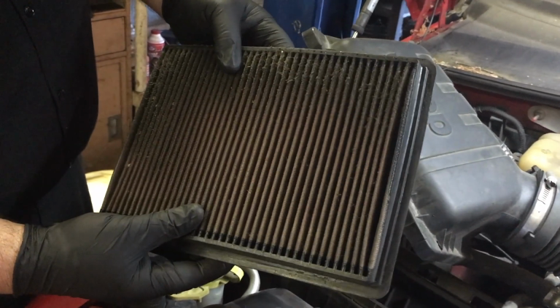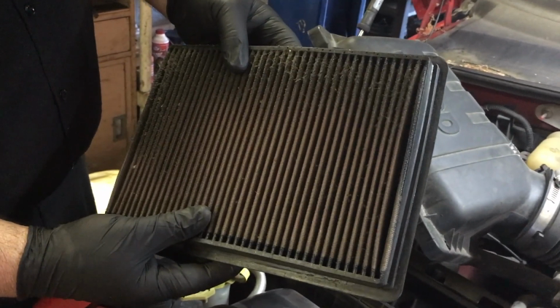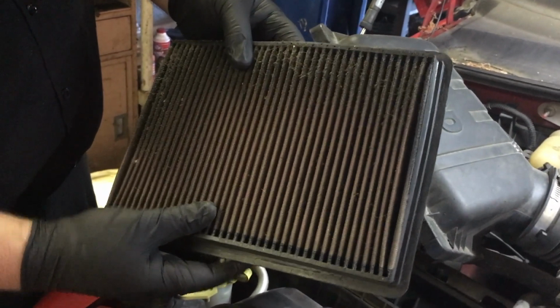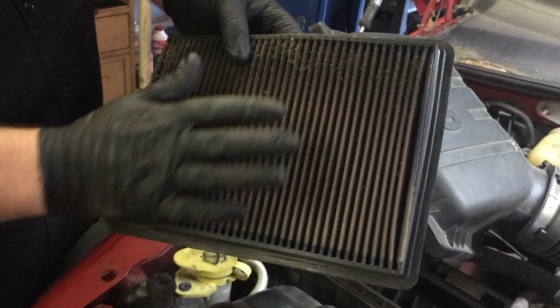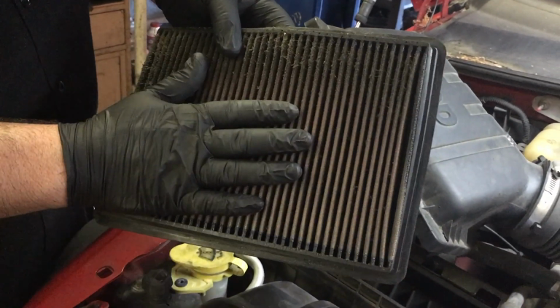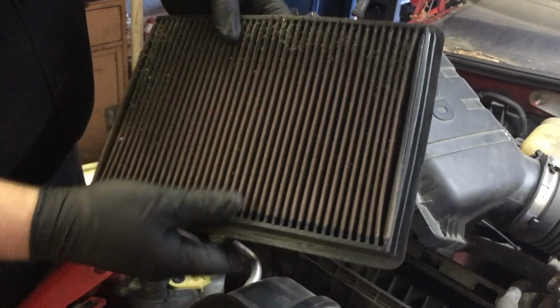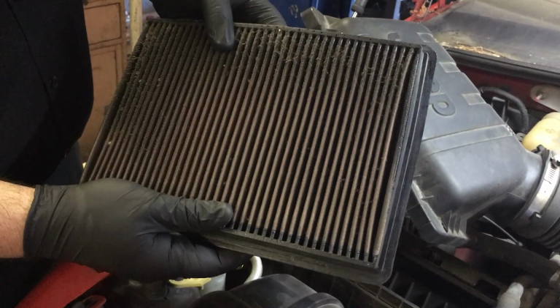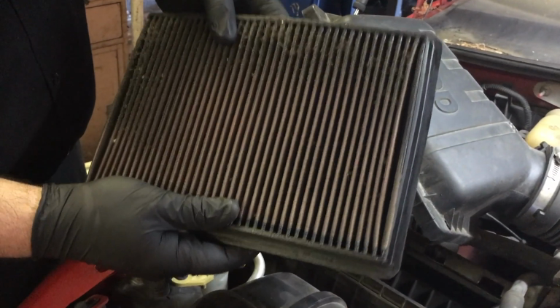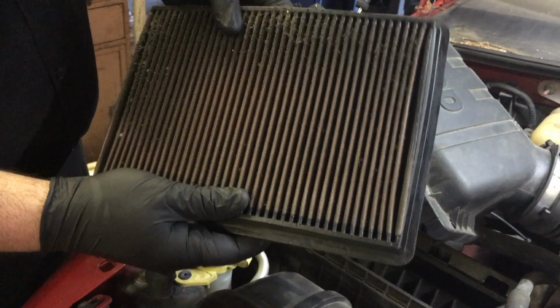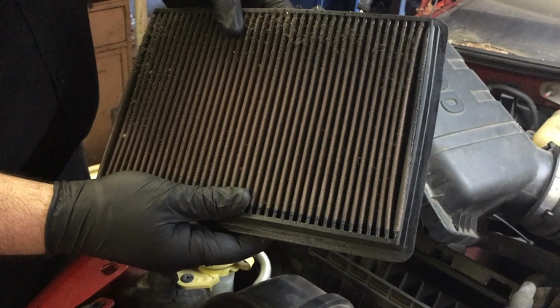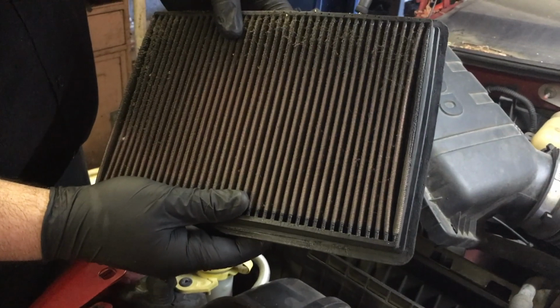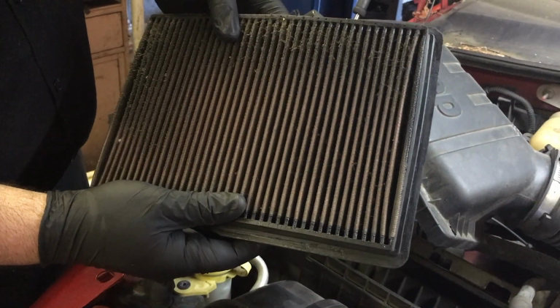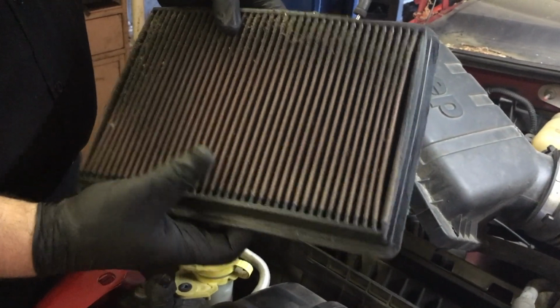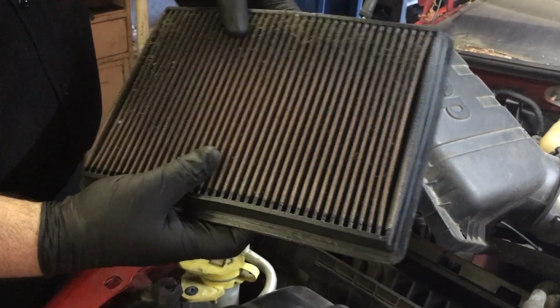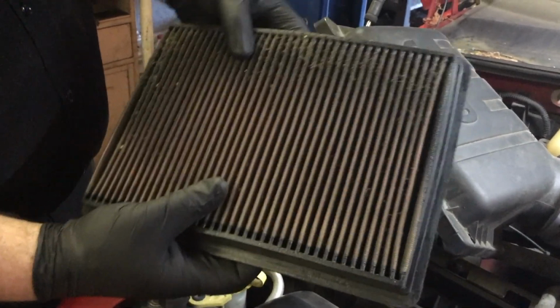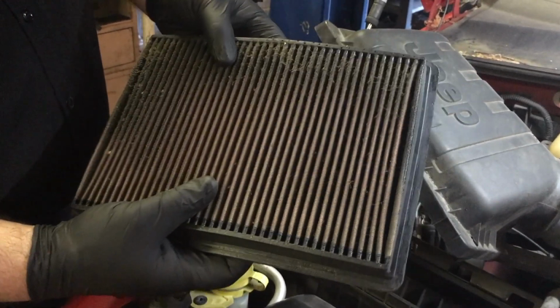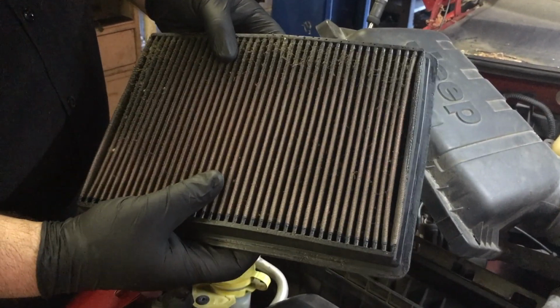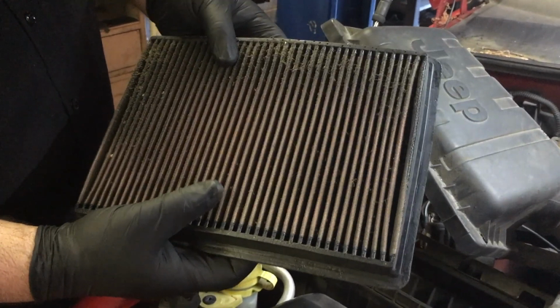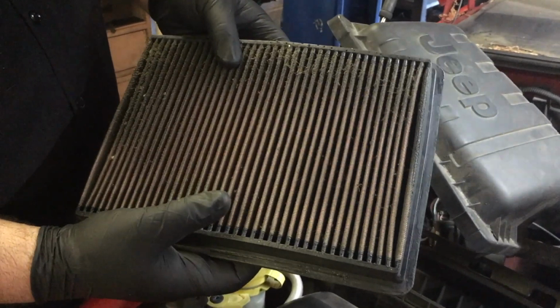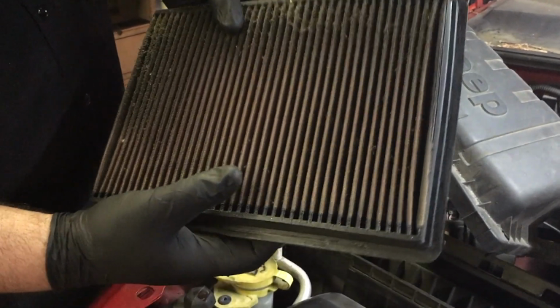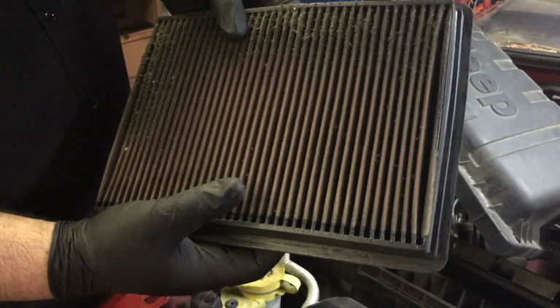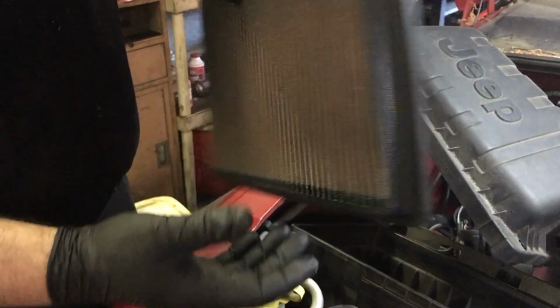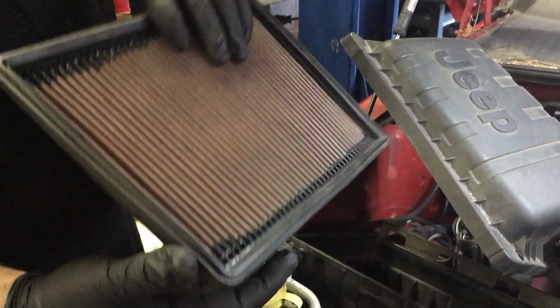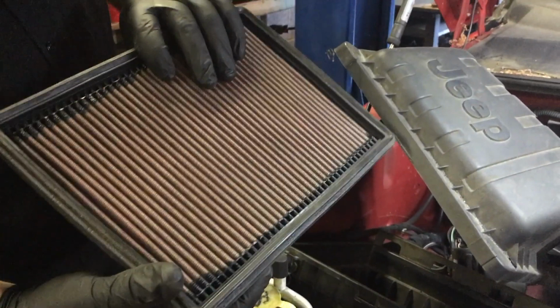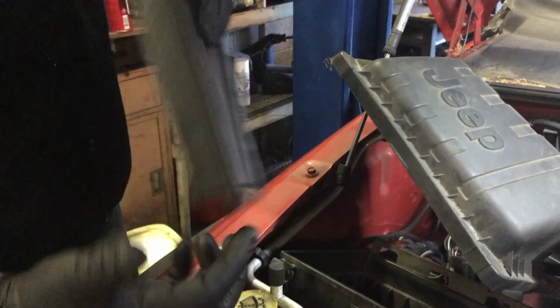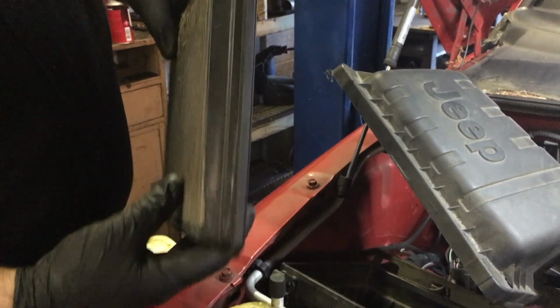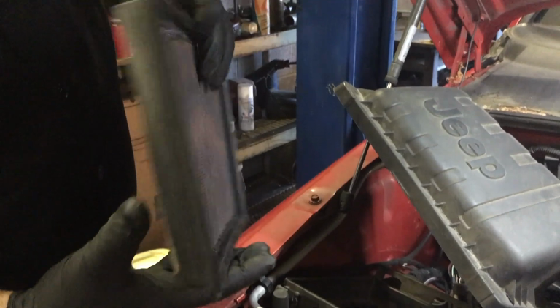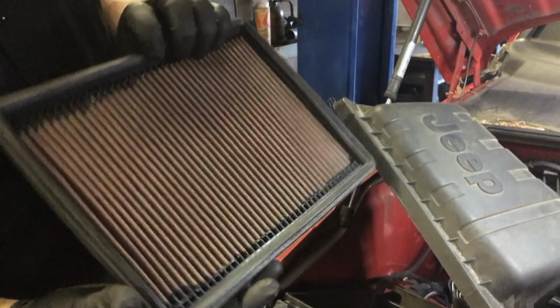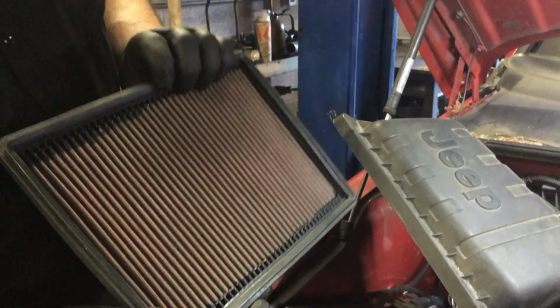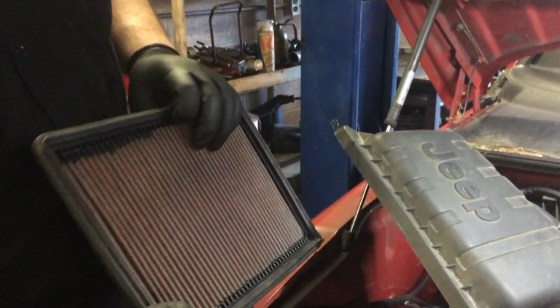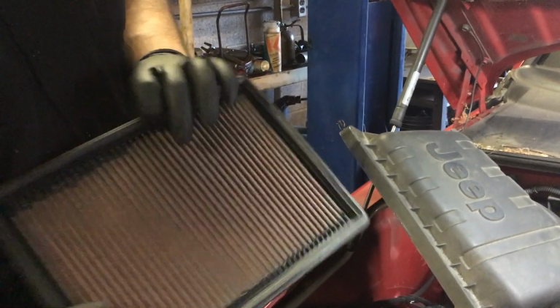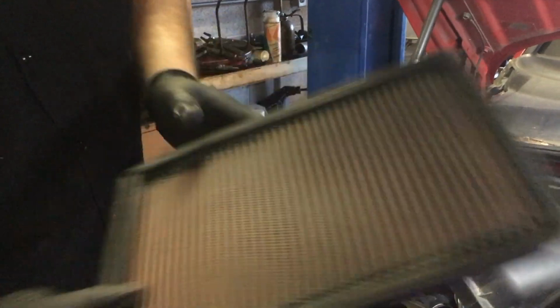since learned that these do tend to cause some problems with mass airflow sensors and things like that, so I just decided to go with a regular paper air filter instead.